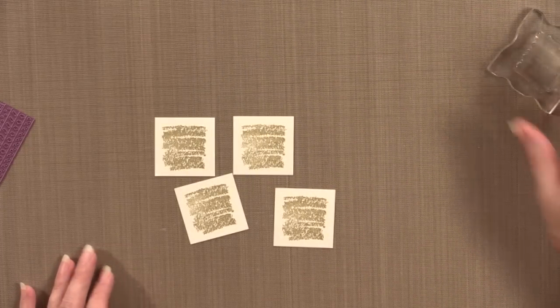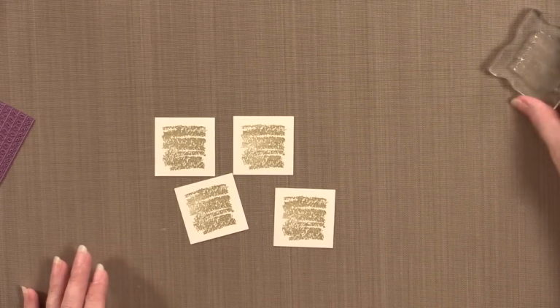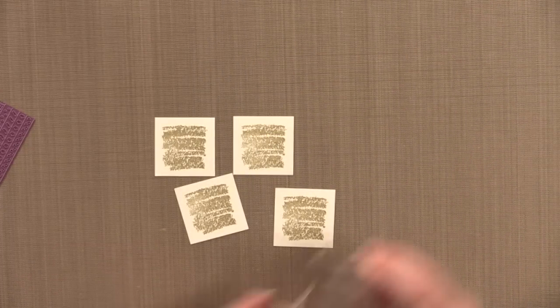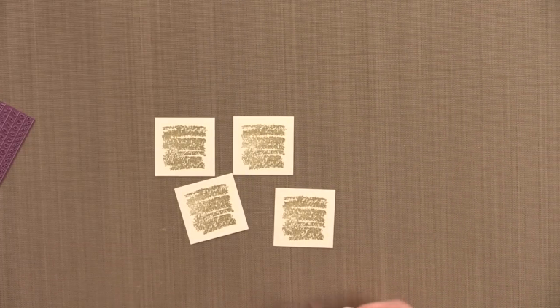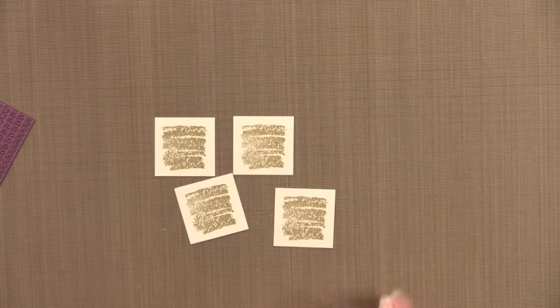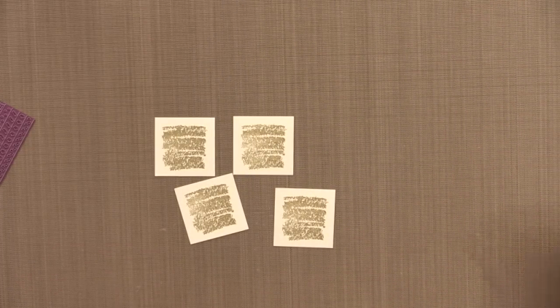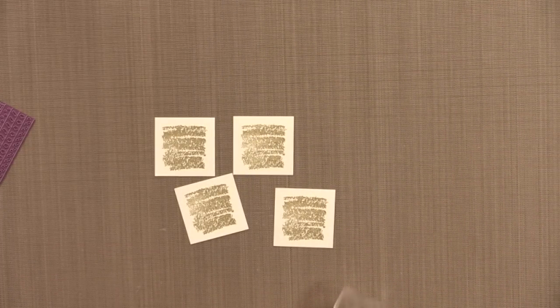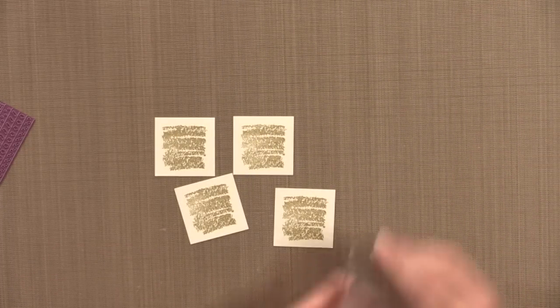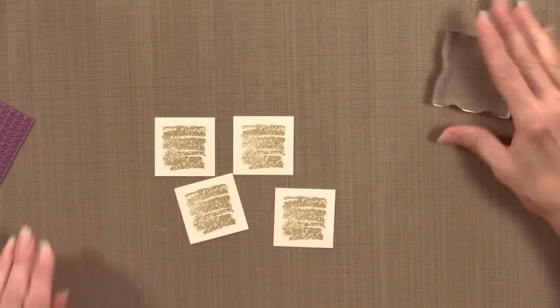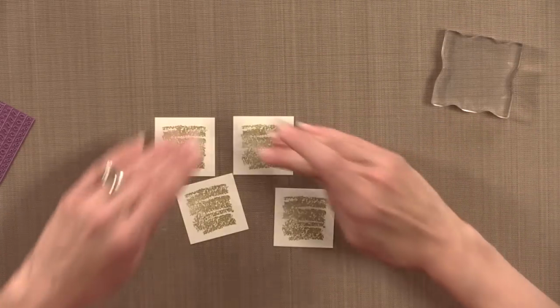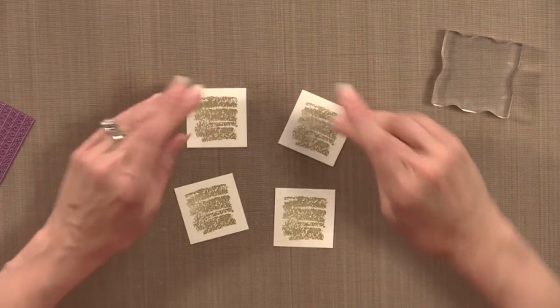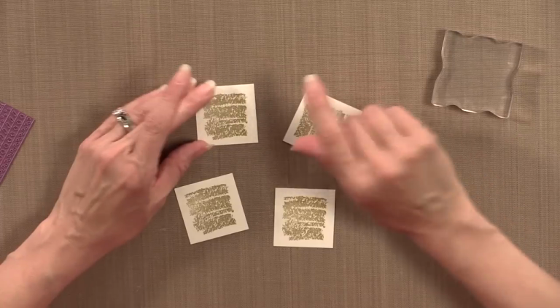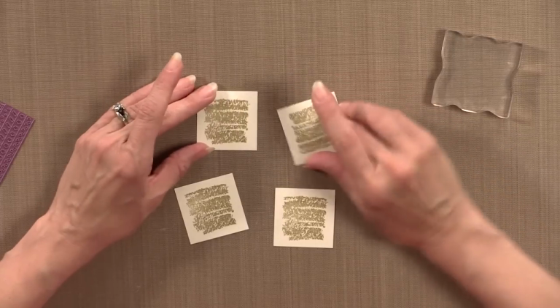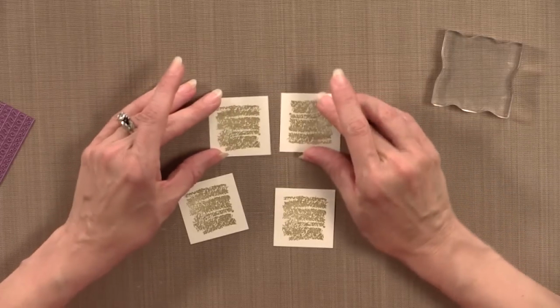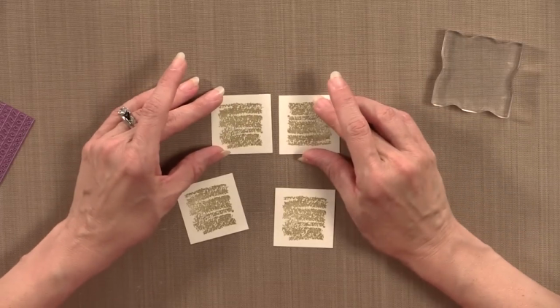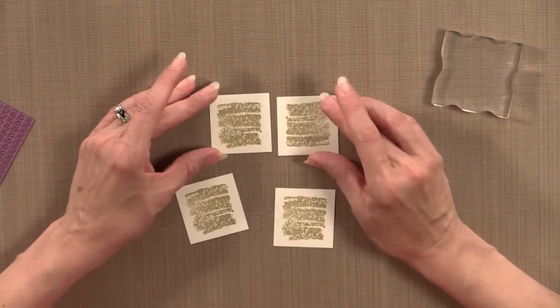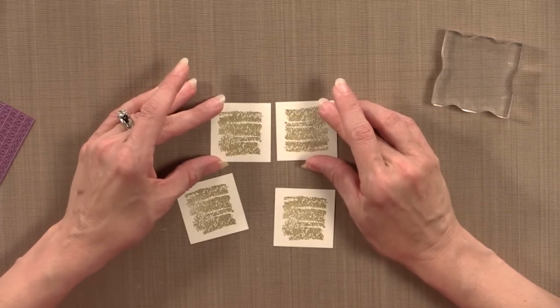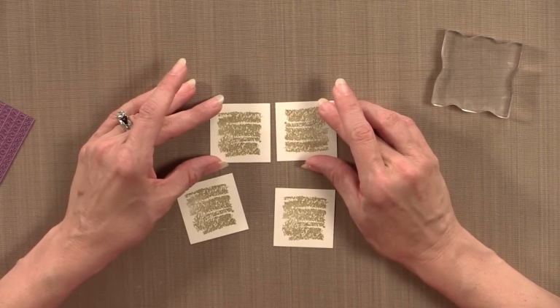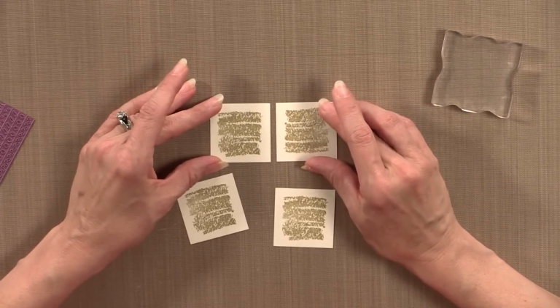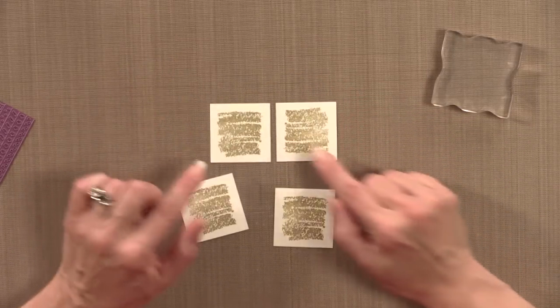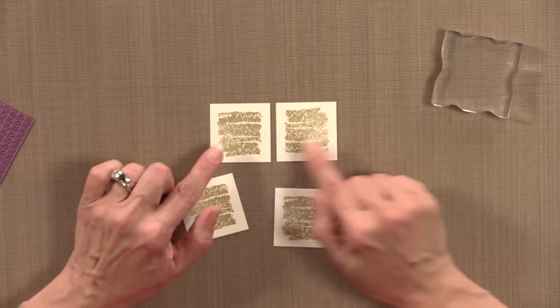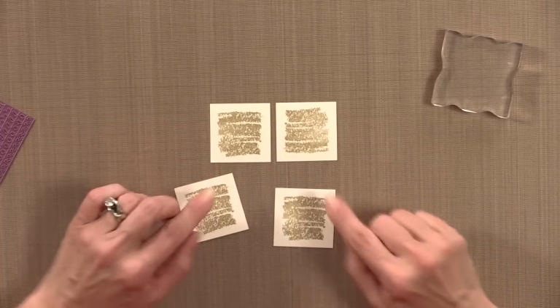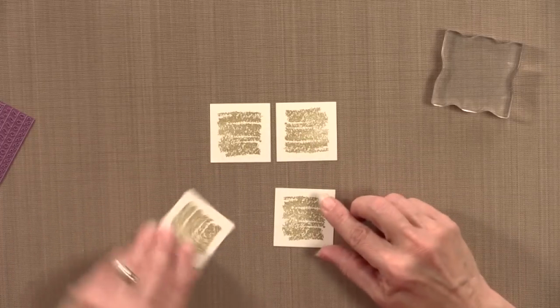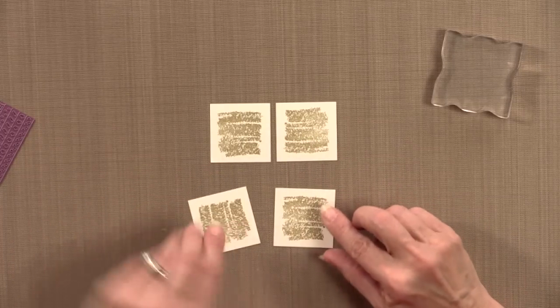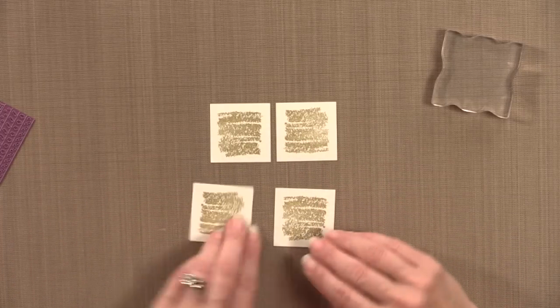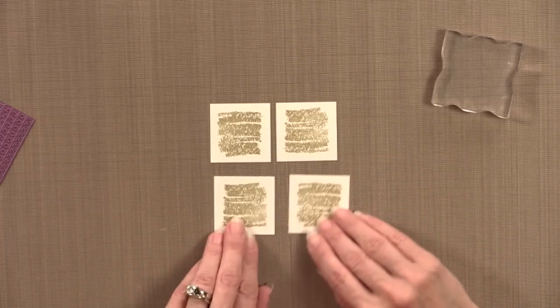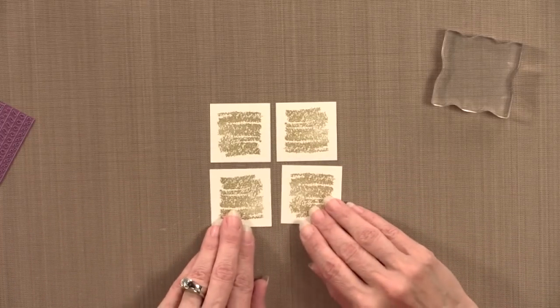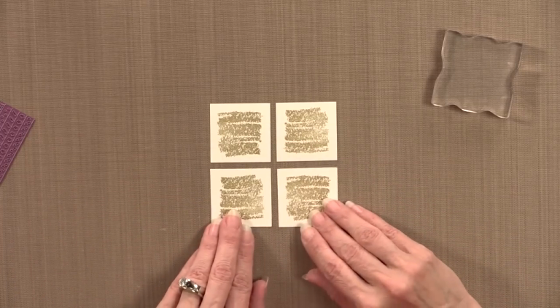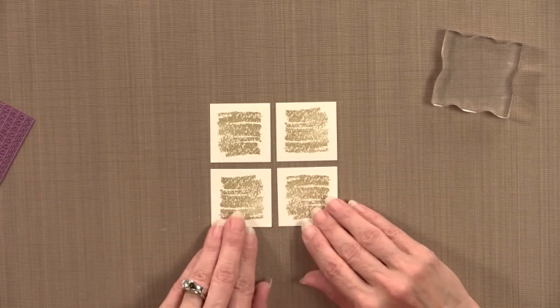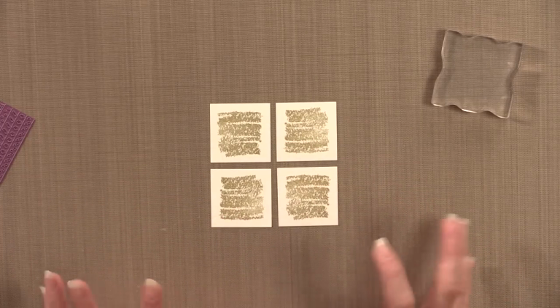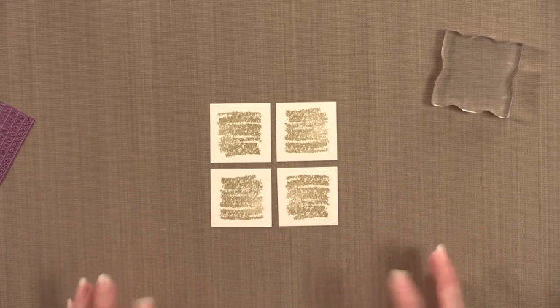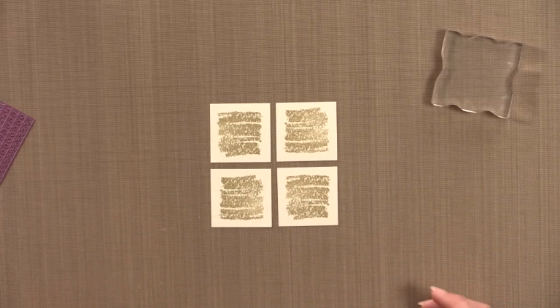Now I'm going to position these squares so that they're opposite — not all exactly the same — and that gives them a little bit more interest.